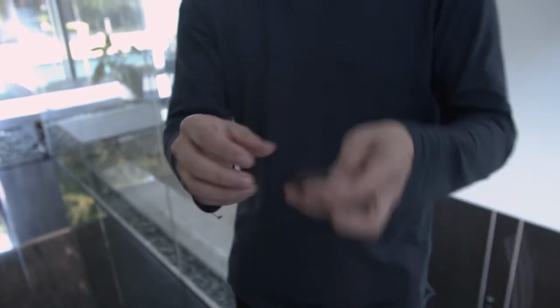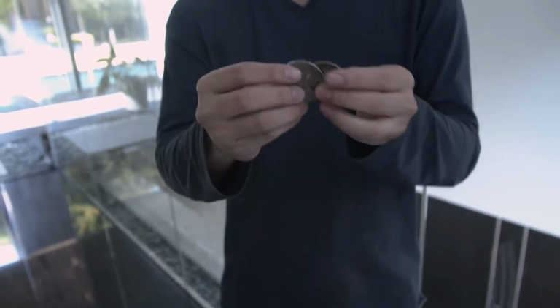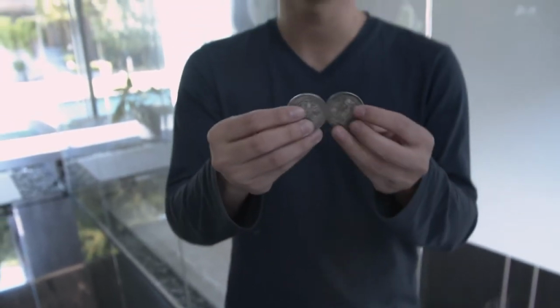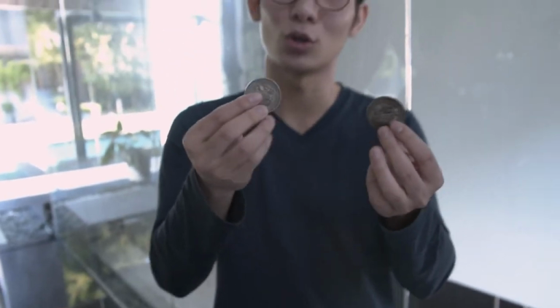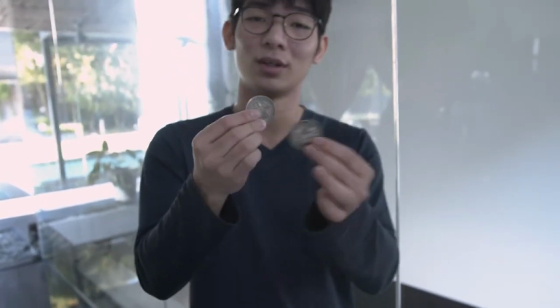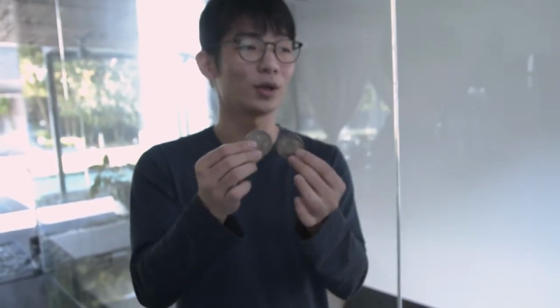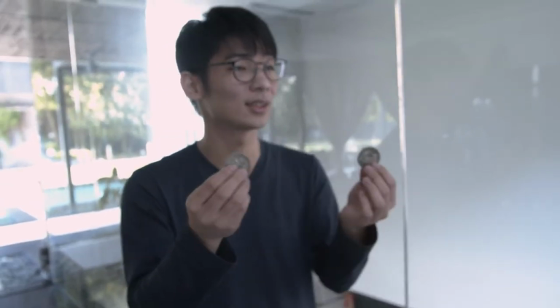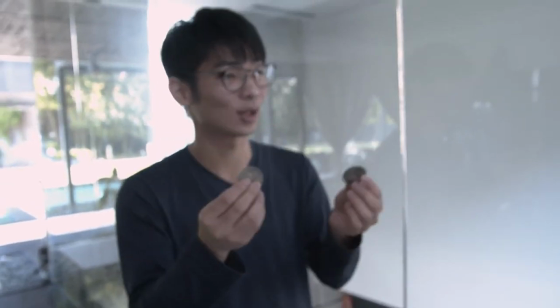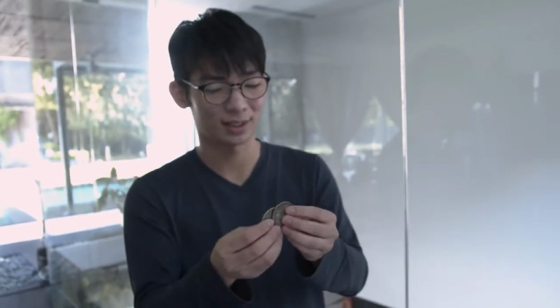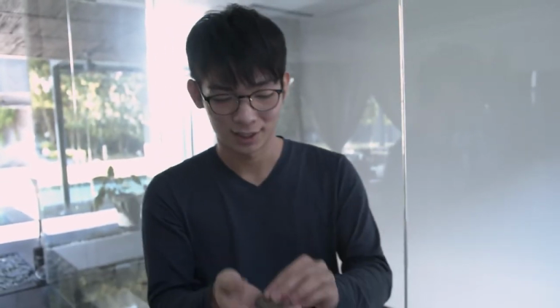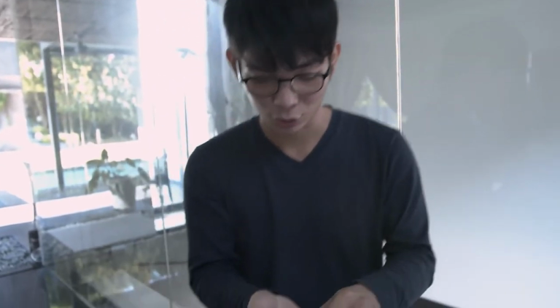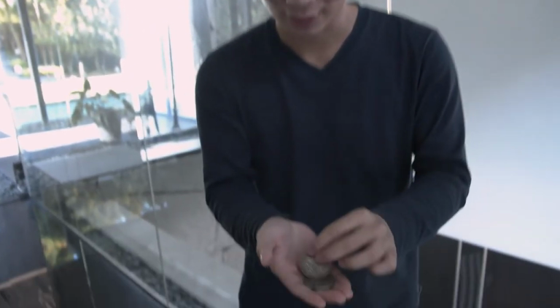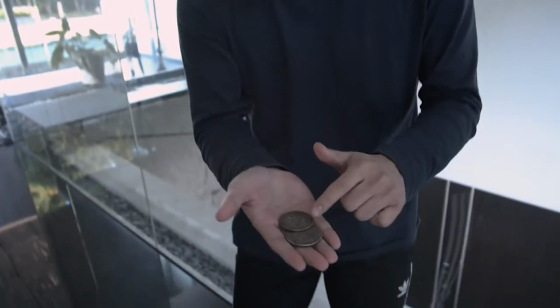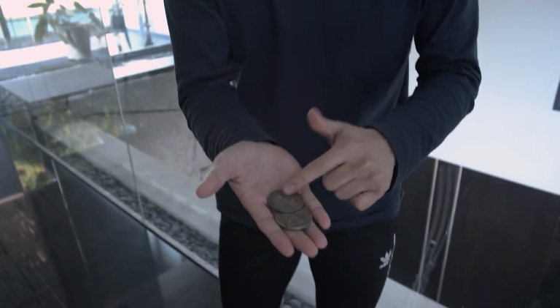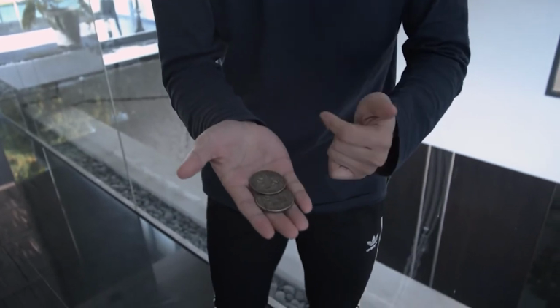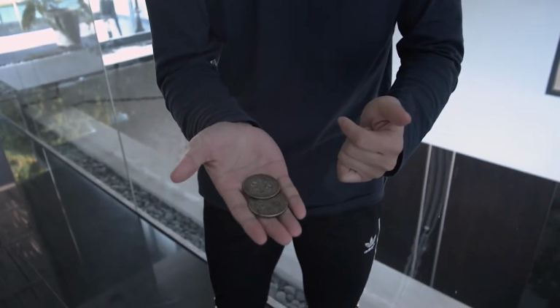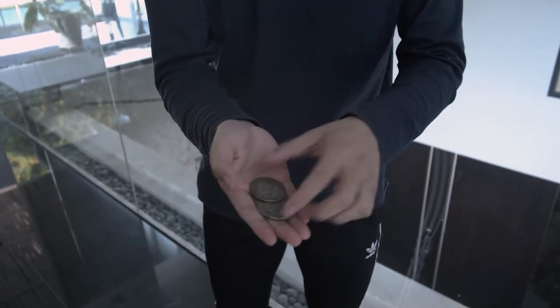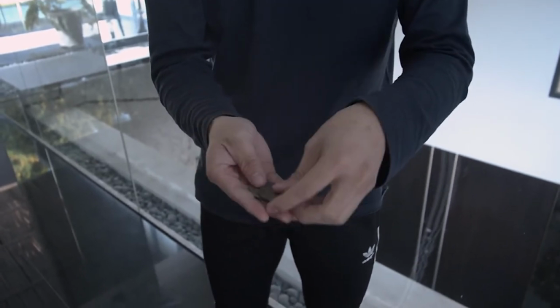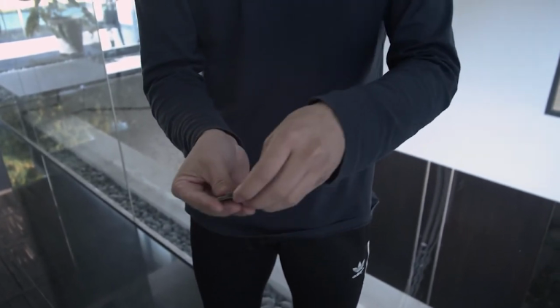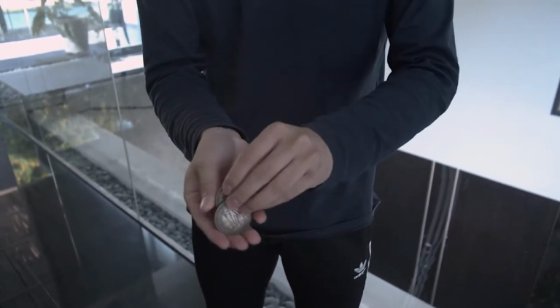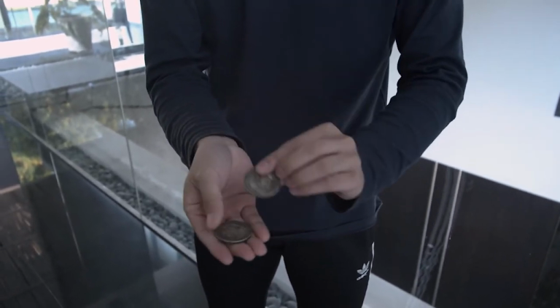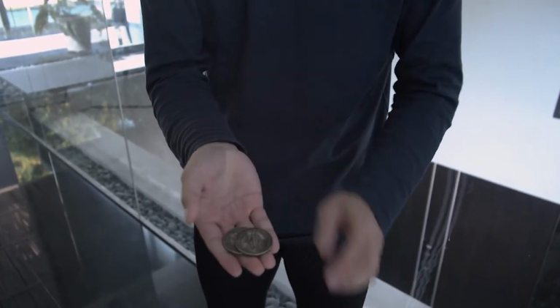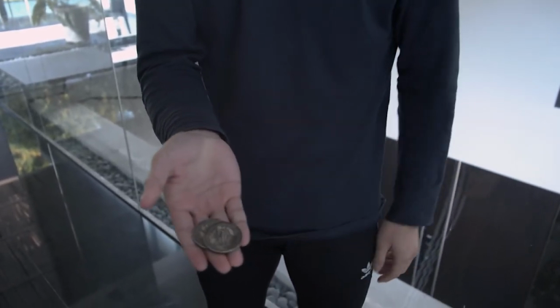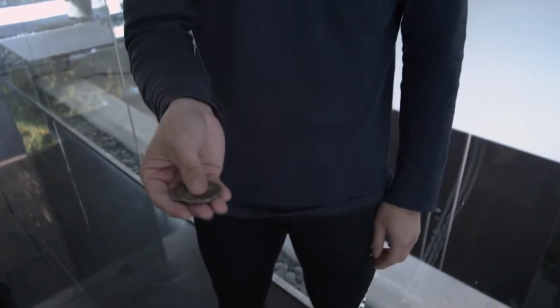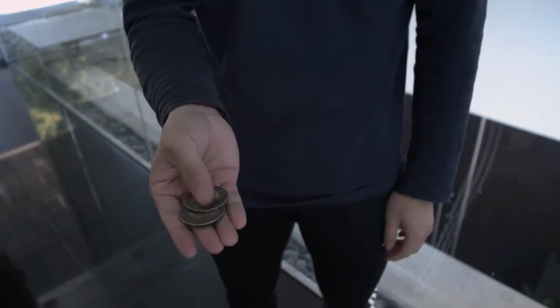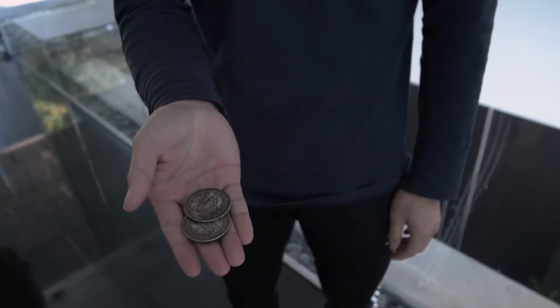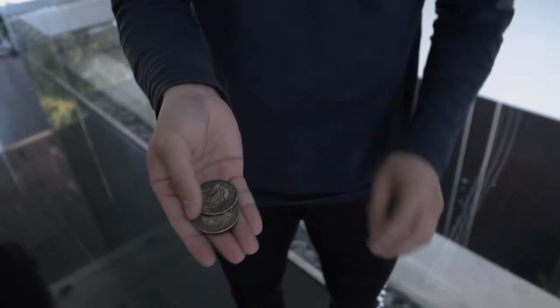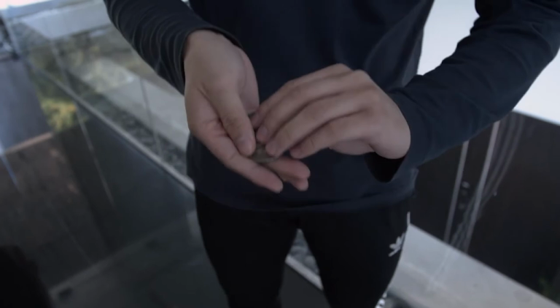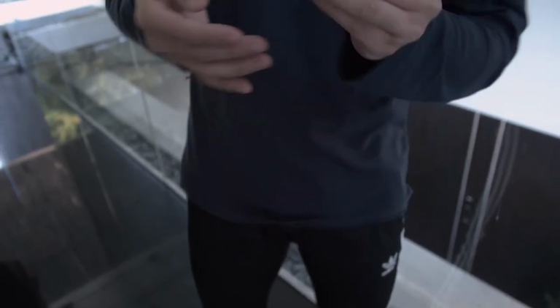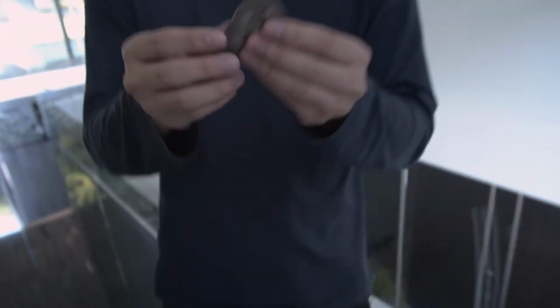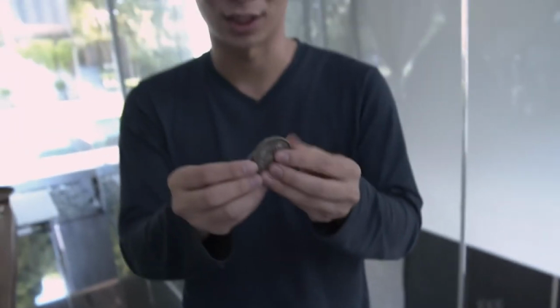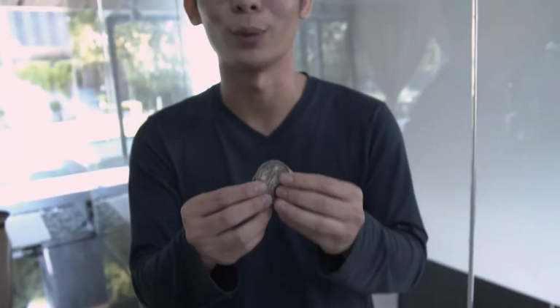Now you can instantly show the coins sound right, show that the Chinese side is the same, and you can also show the English side is the same. Now you sort of take these coins and run away — no, no, I'm sure the spectator wants their coins back.